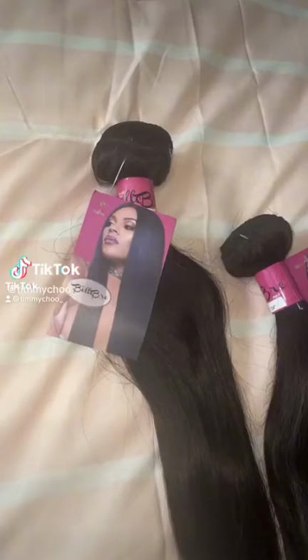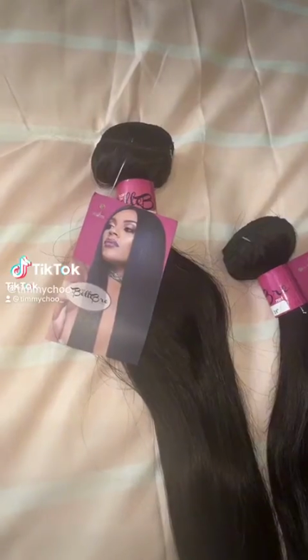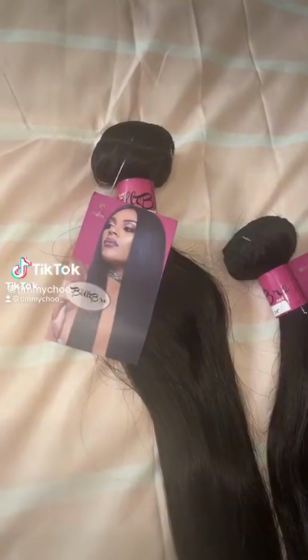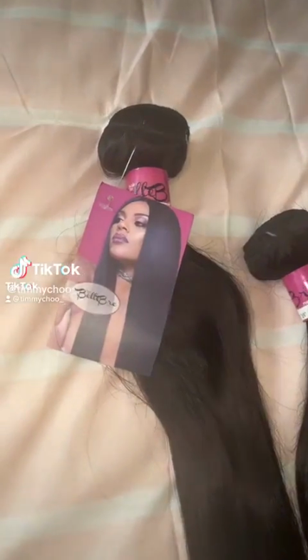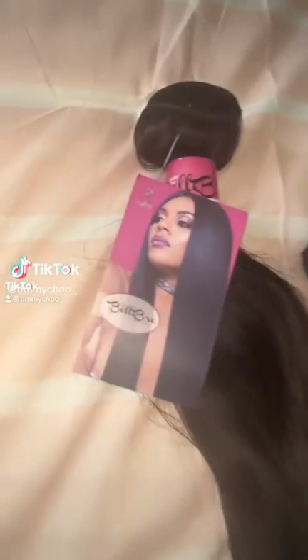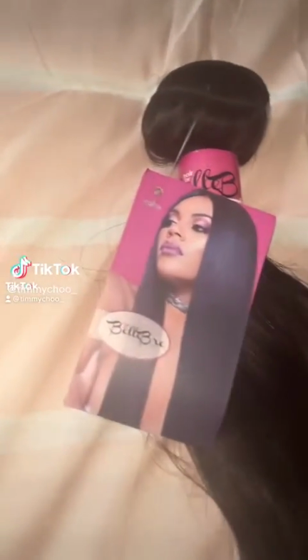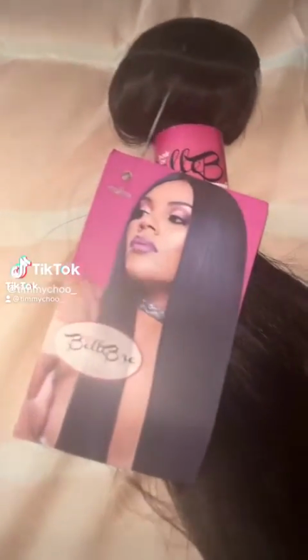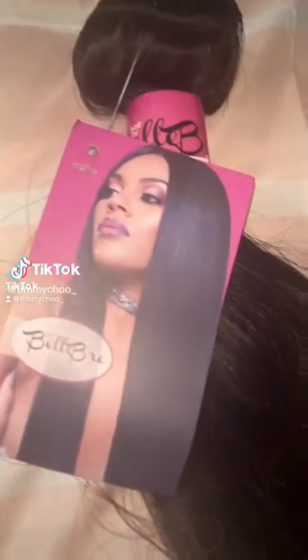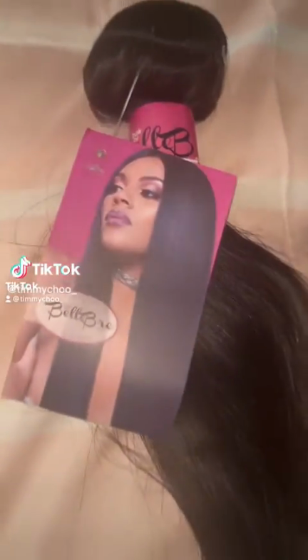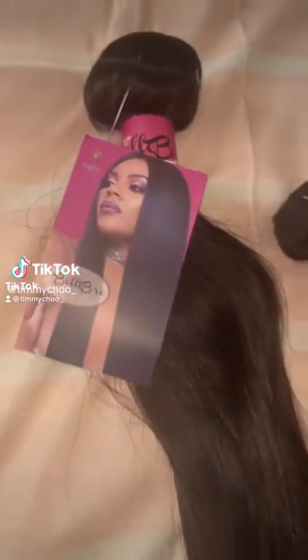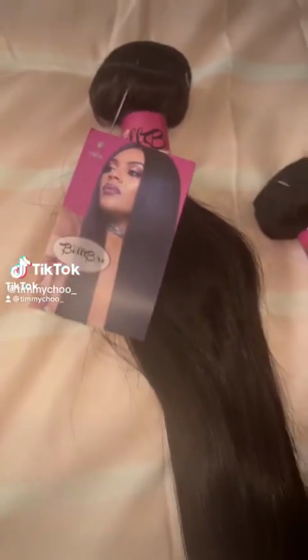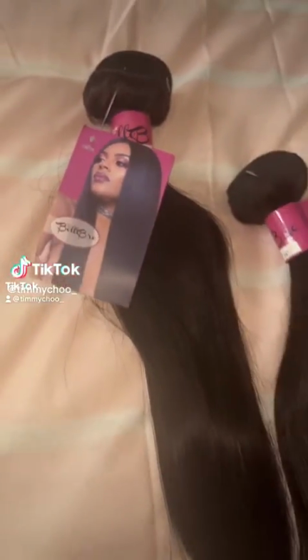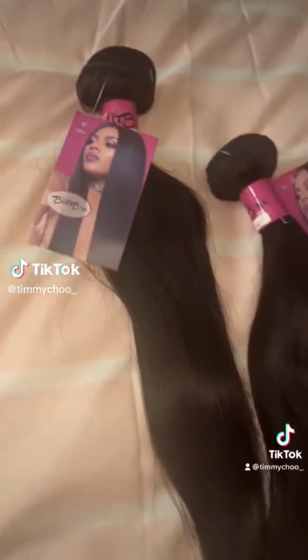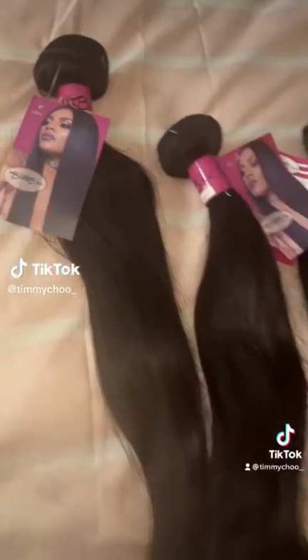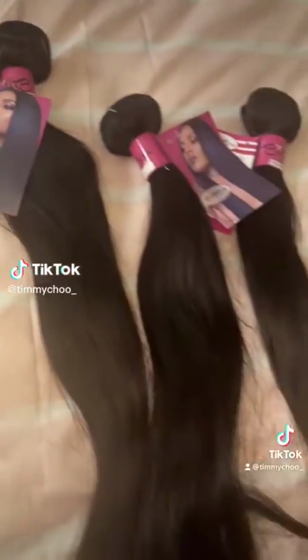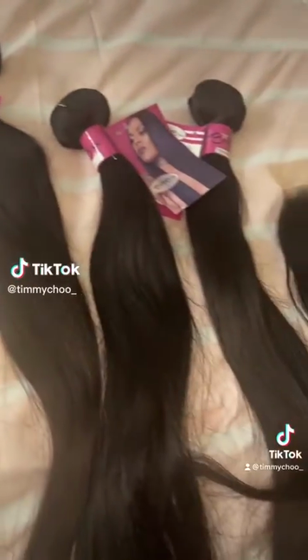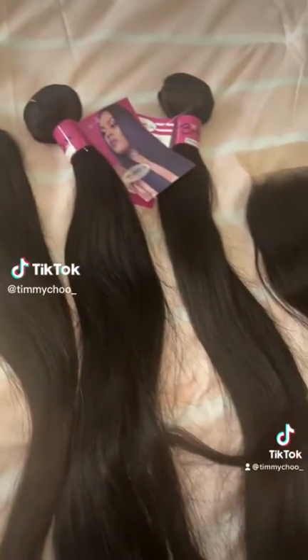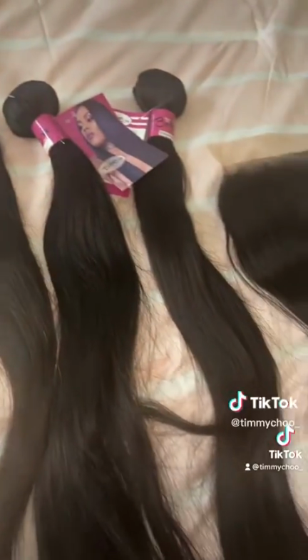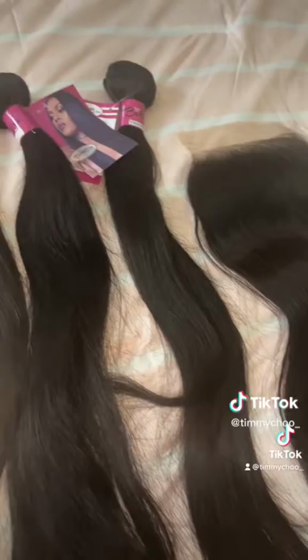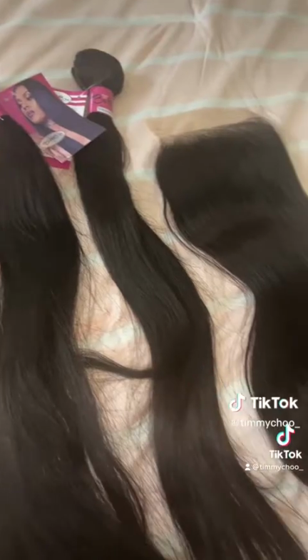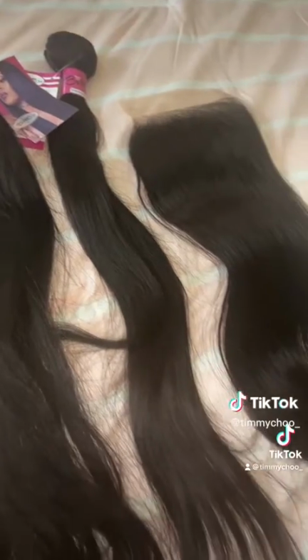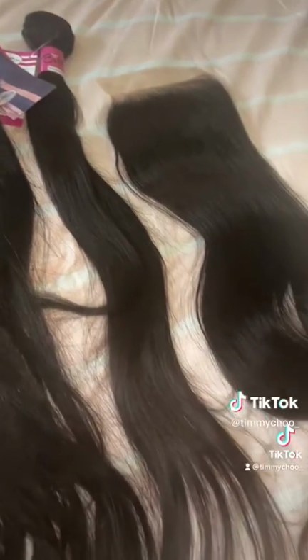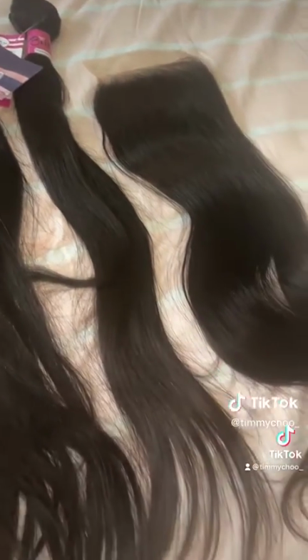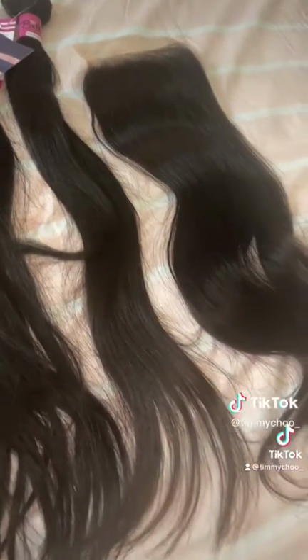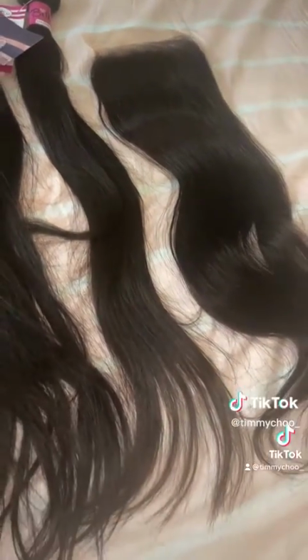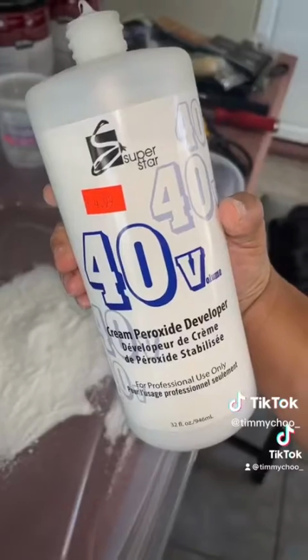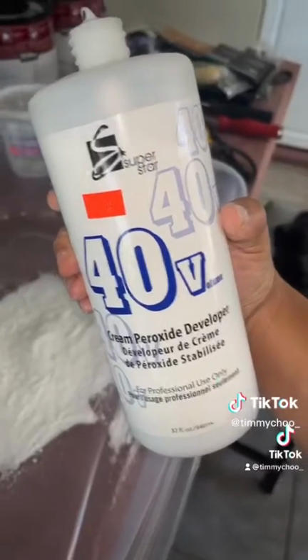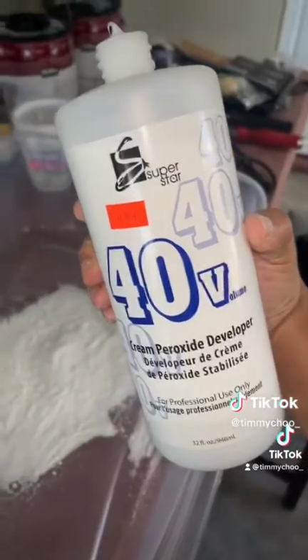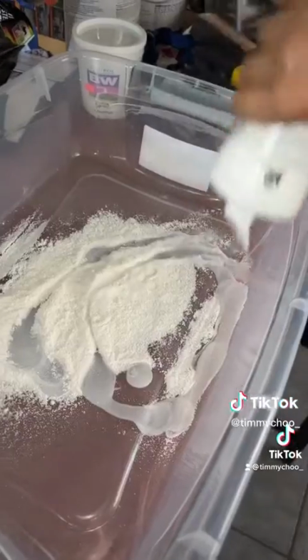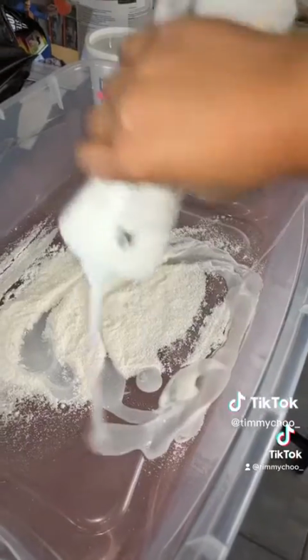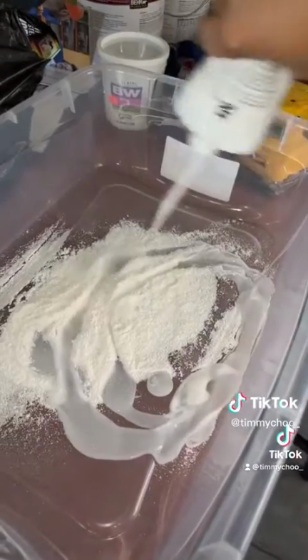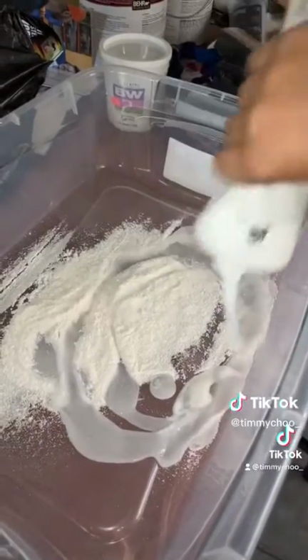Here's an extremely lazy way that I like to make a wig. I have three 26-inch bundles and a 5x5 closure by Belle Bree.